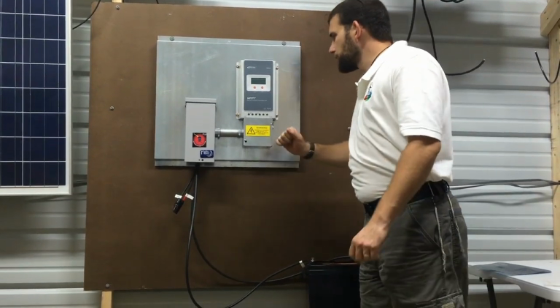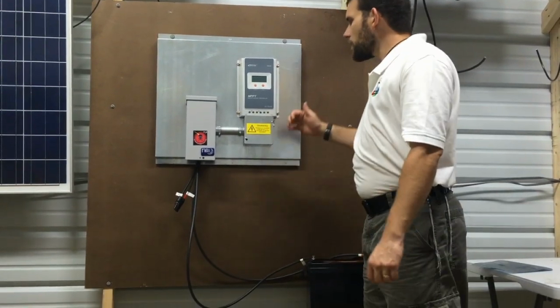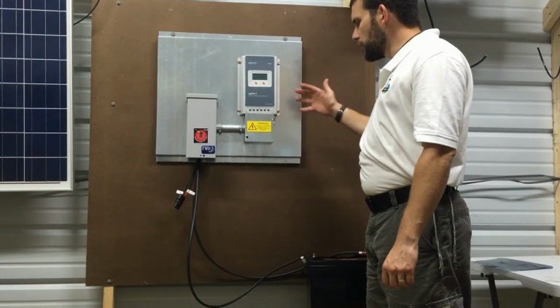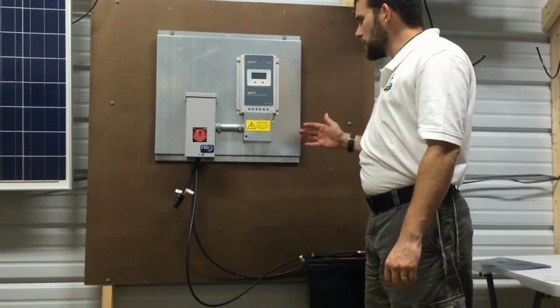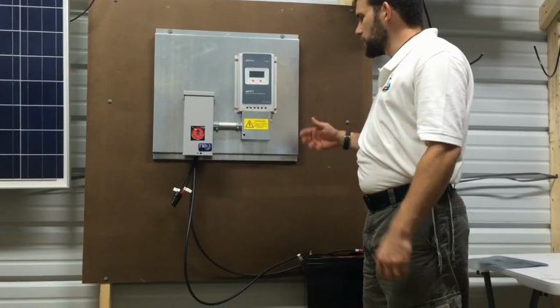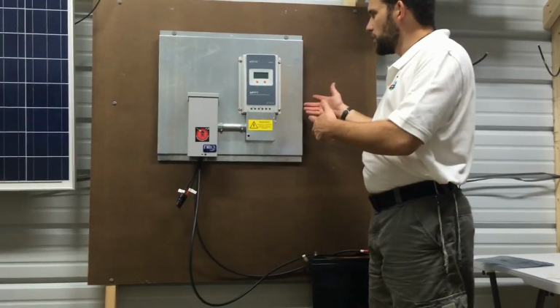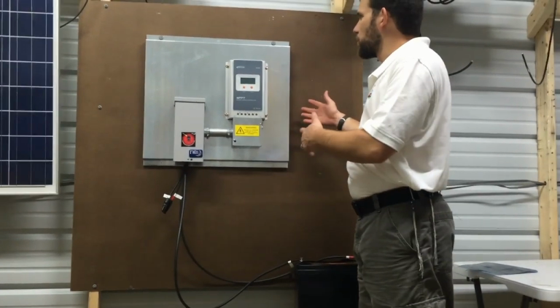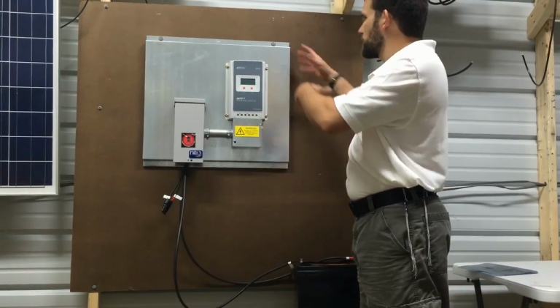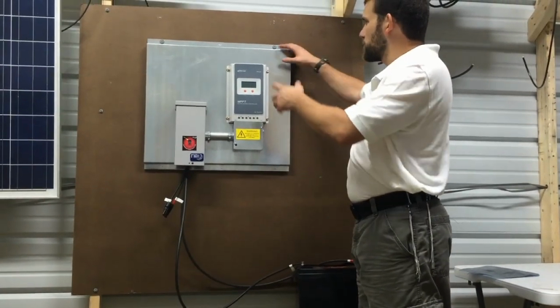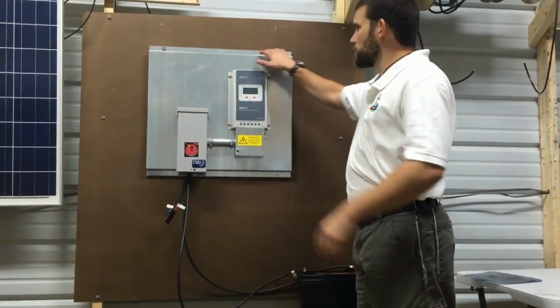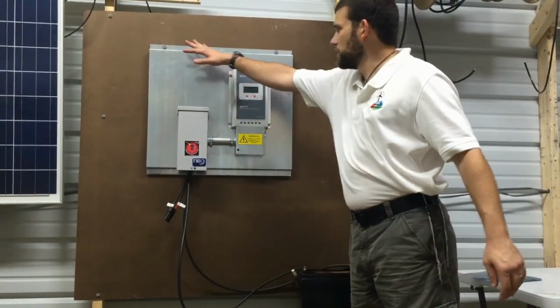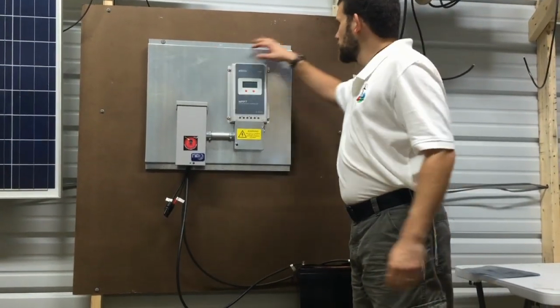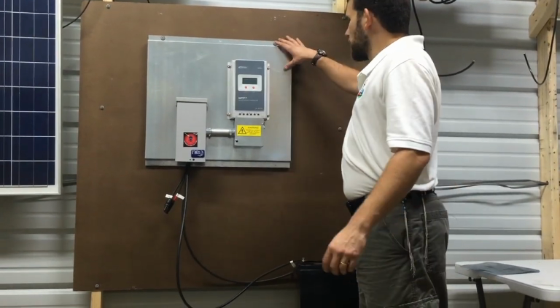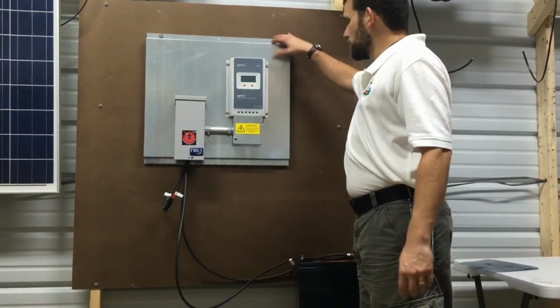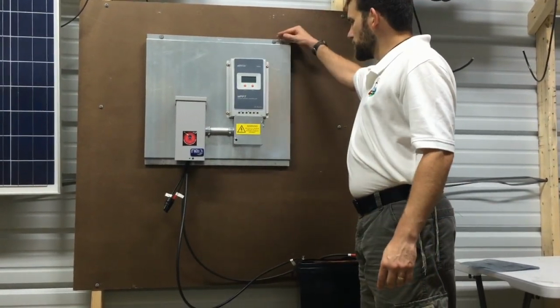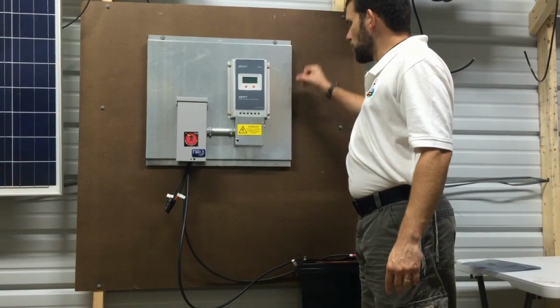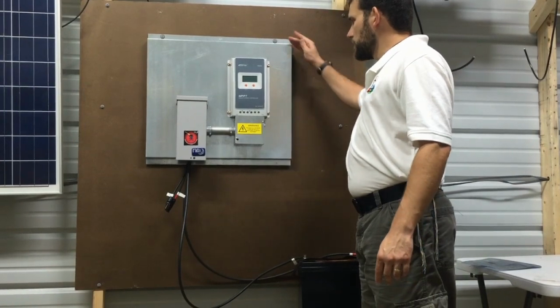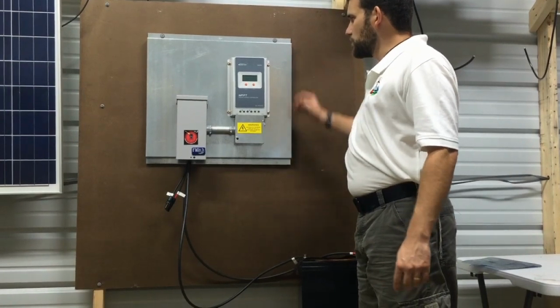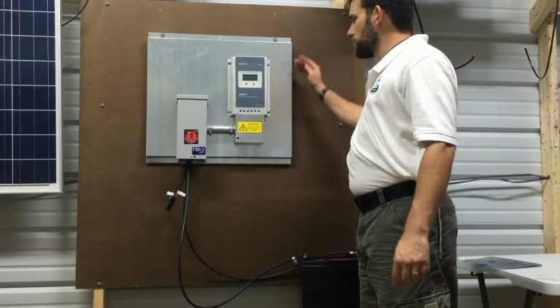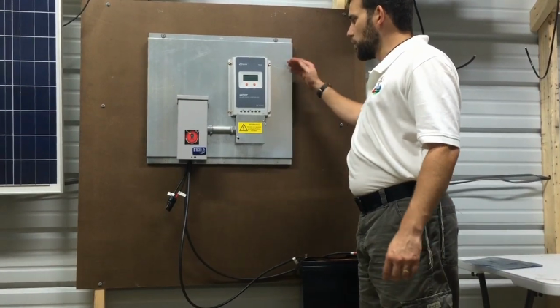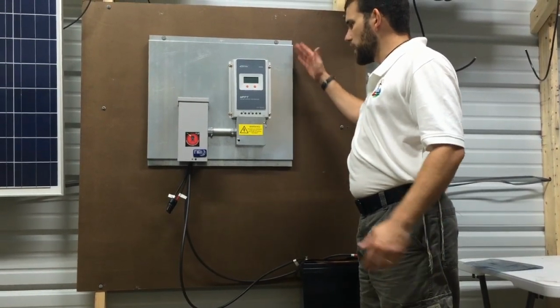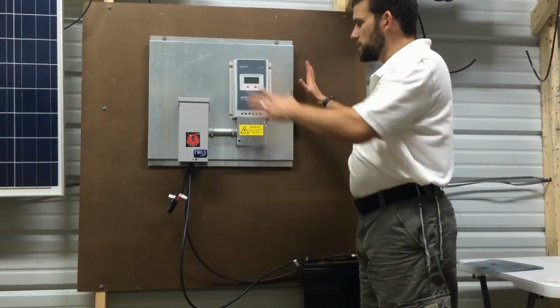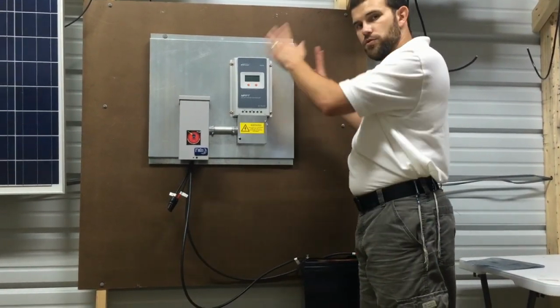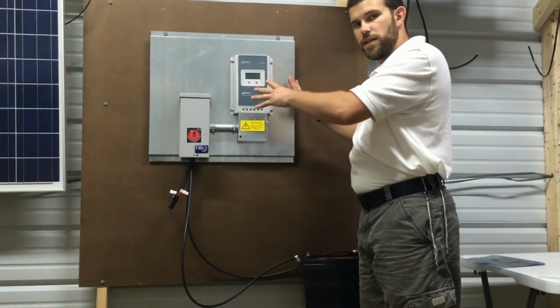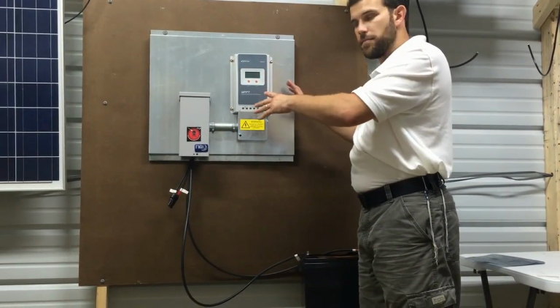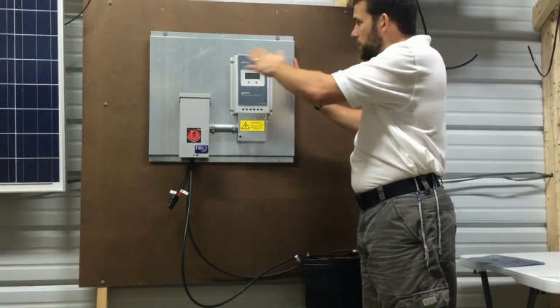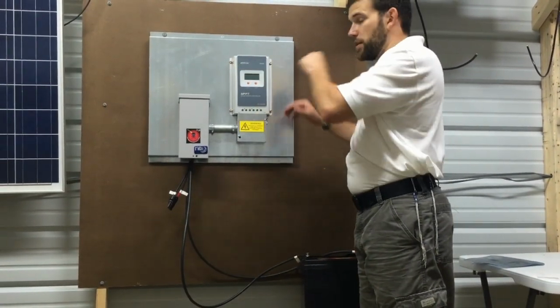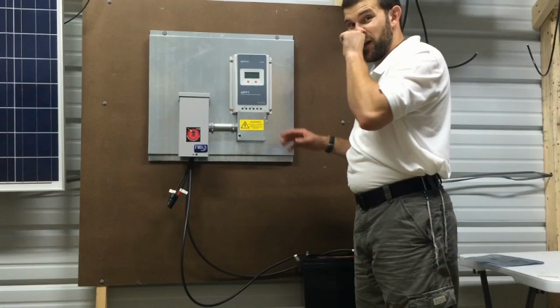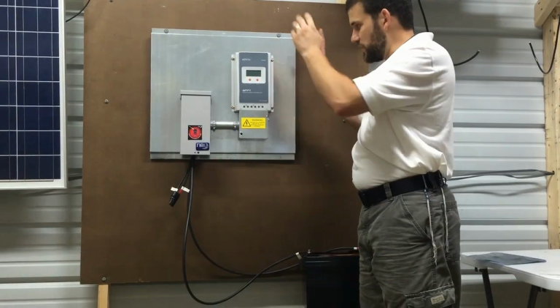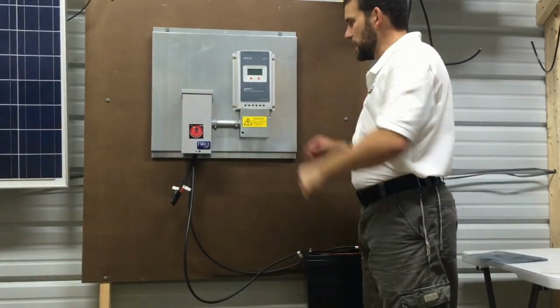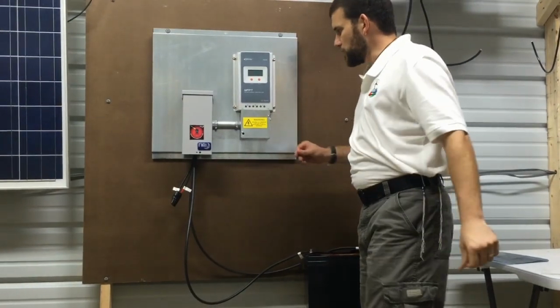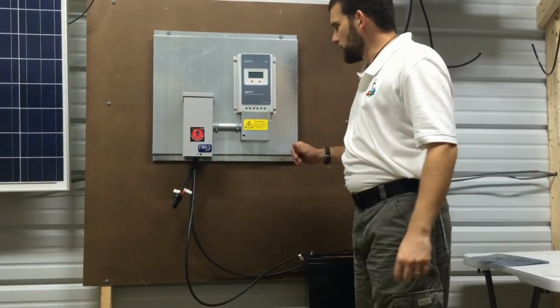Roughly to install this board, it actually comes pre-drilled. So all you have to do is affix this to the wall. It's a two-foot board practically, so it's pretty easy to mount in between — find your studs and drill out.